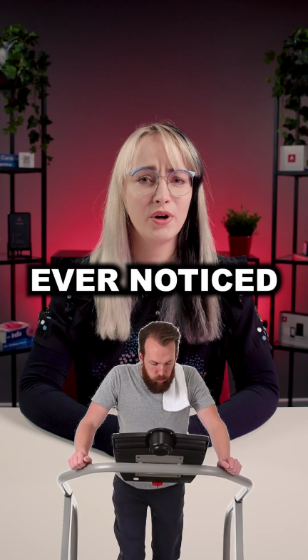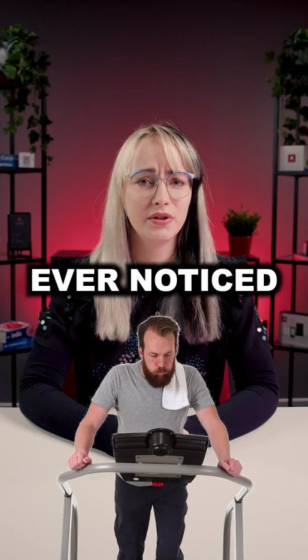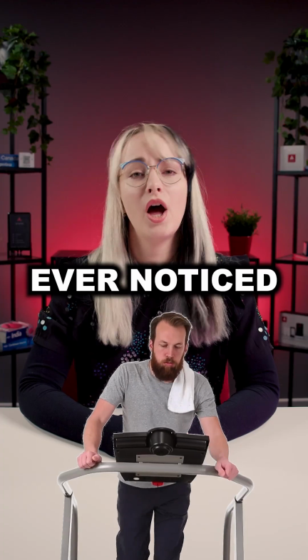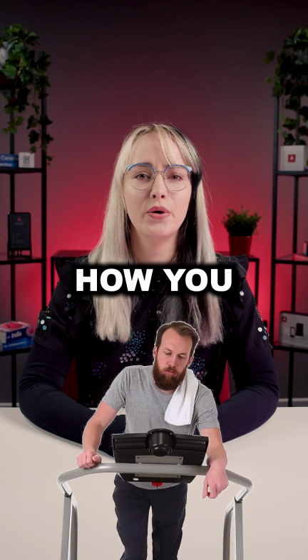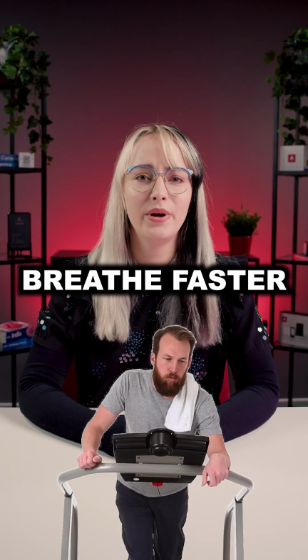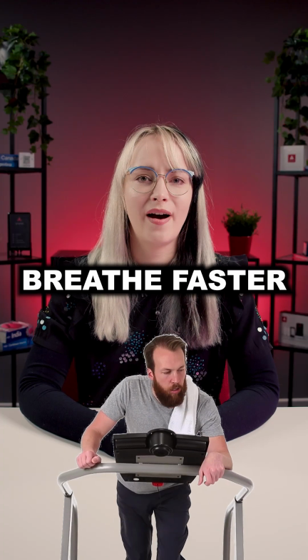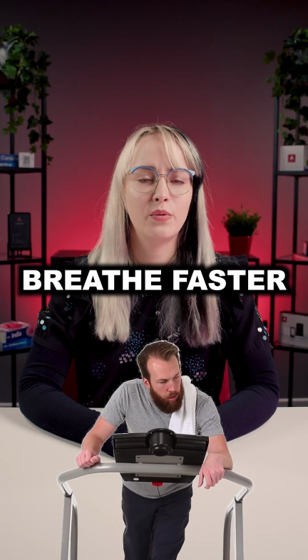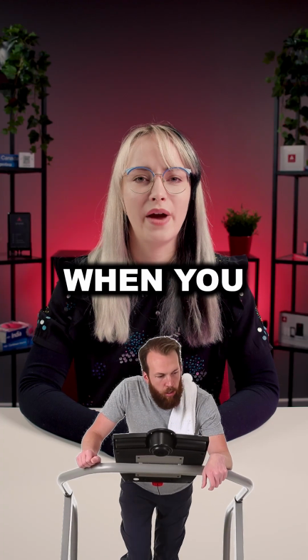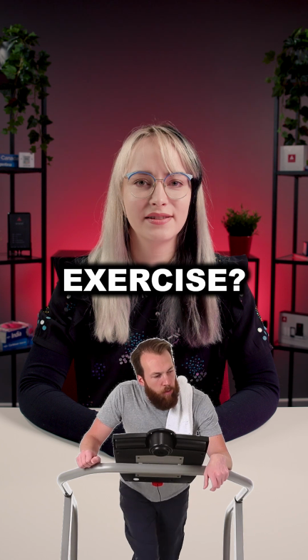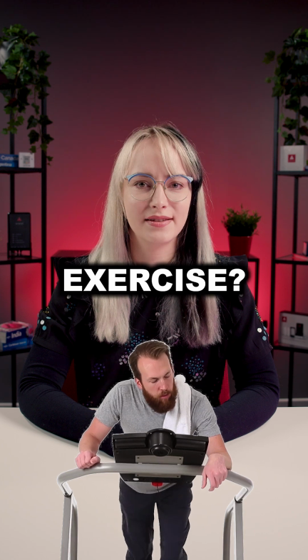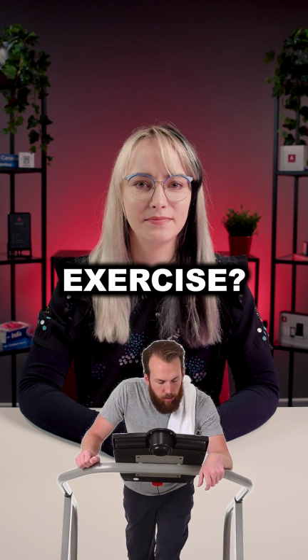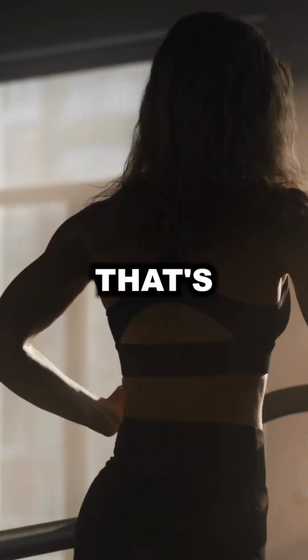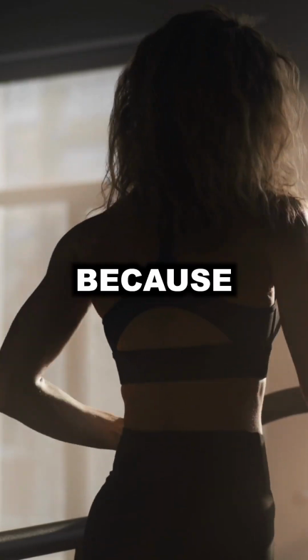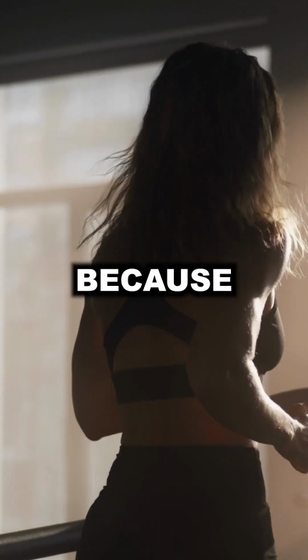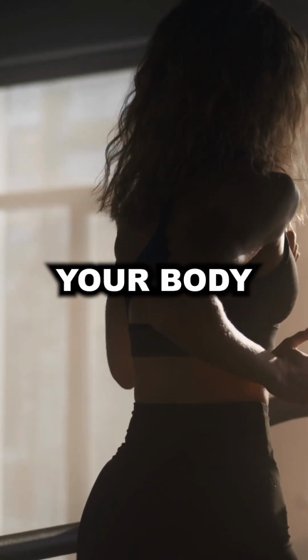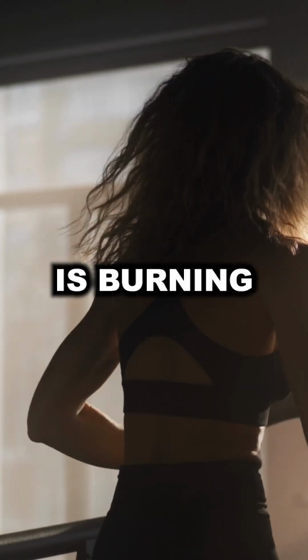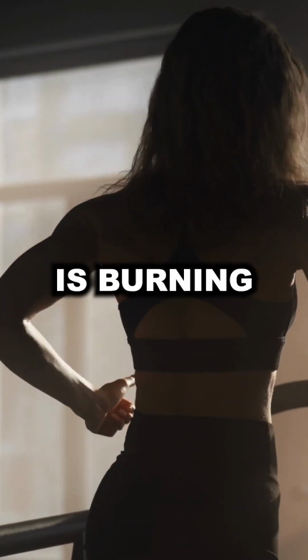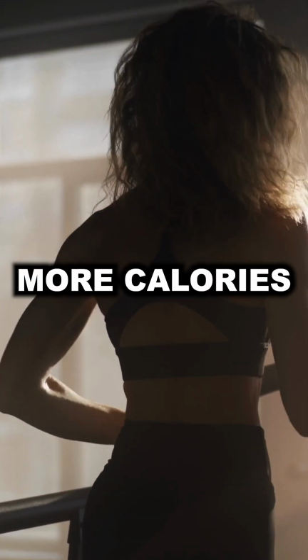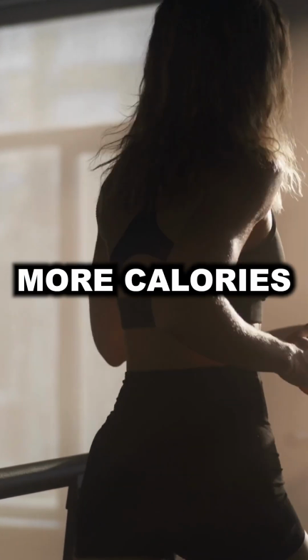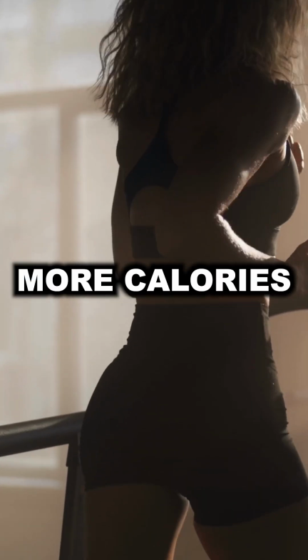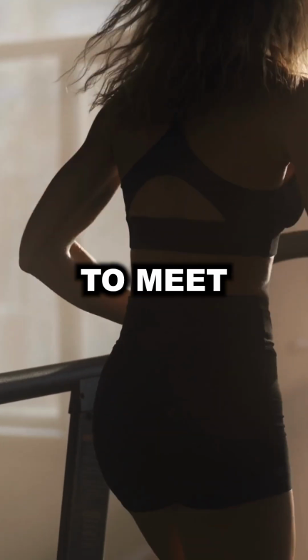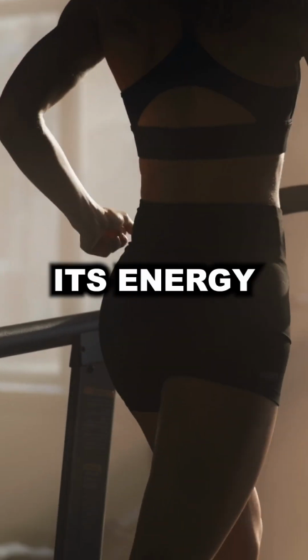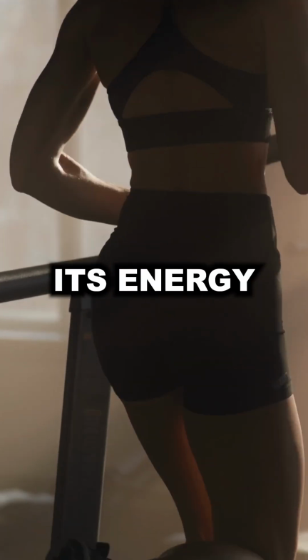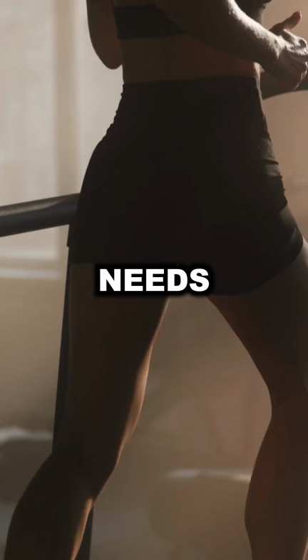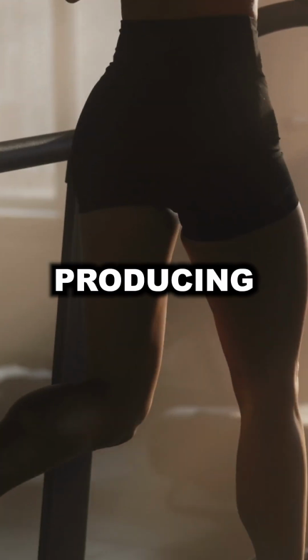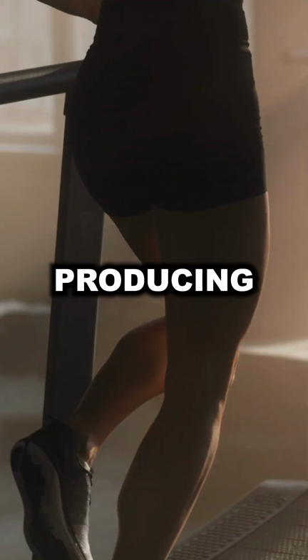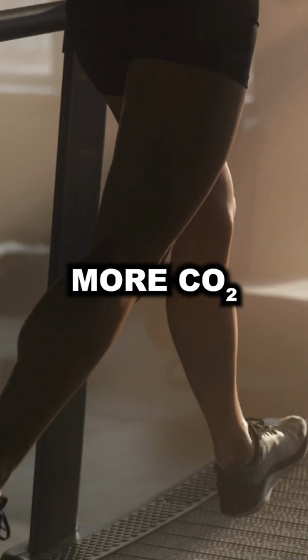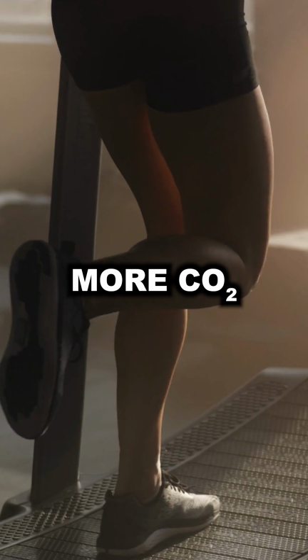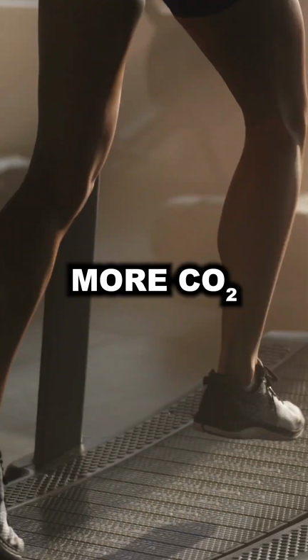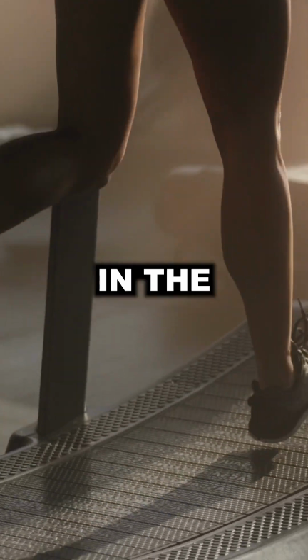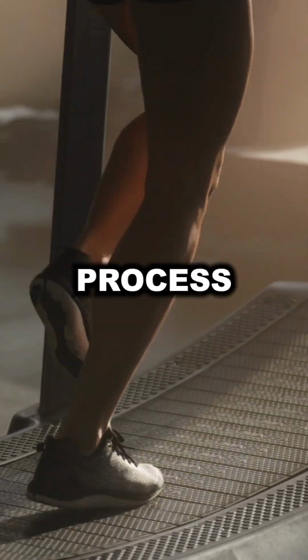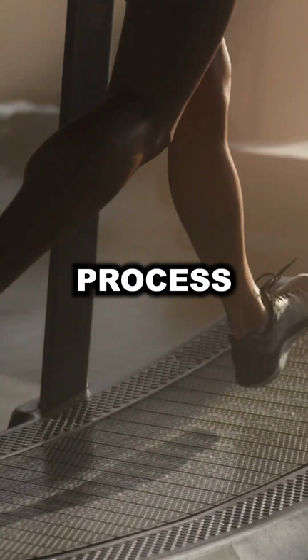Ever noticed how you breathe faster when you exercise? That's because your body is burning more calories to meet its energy needs, producing more CO2 in the process.